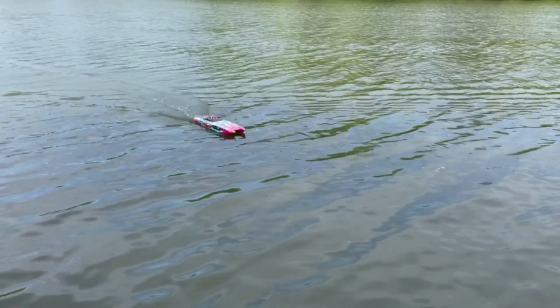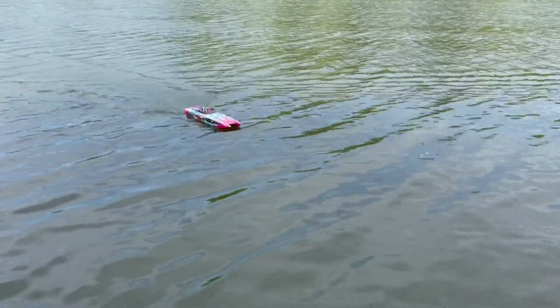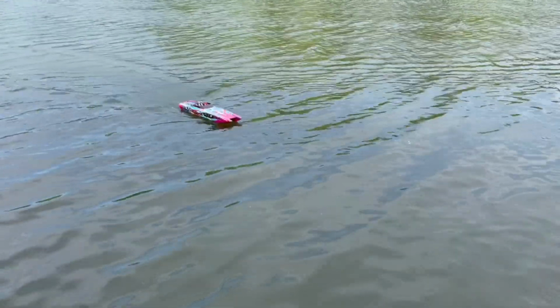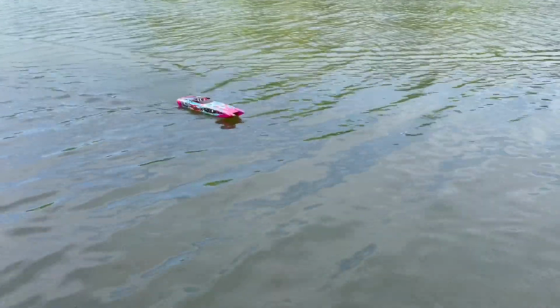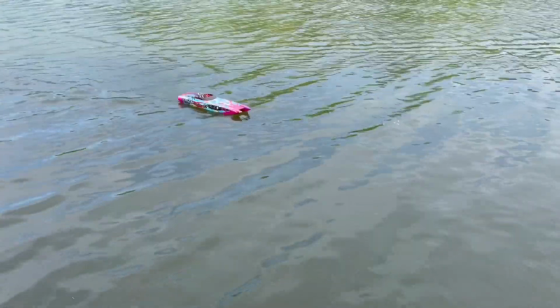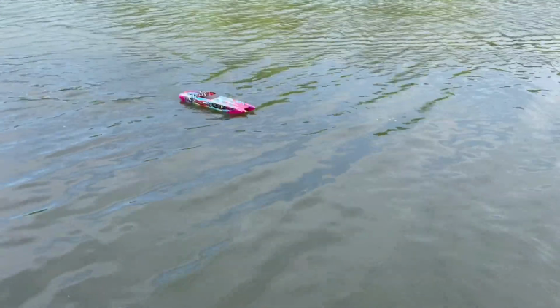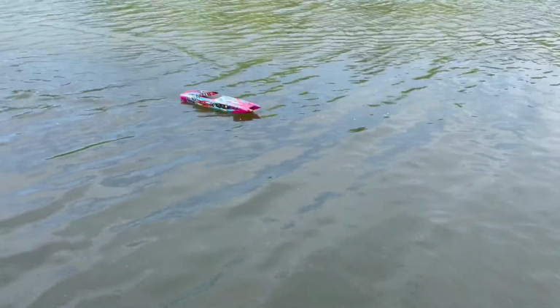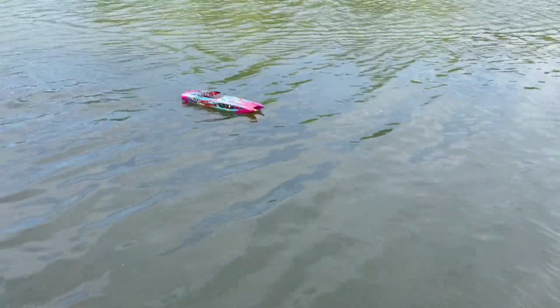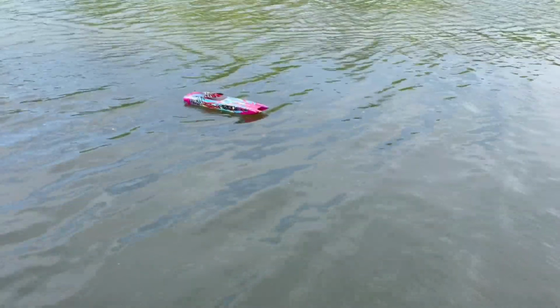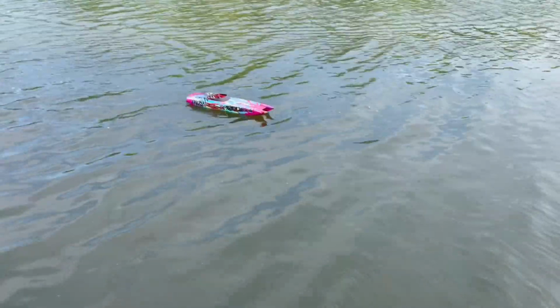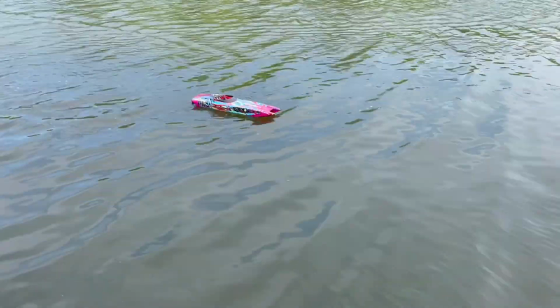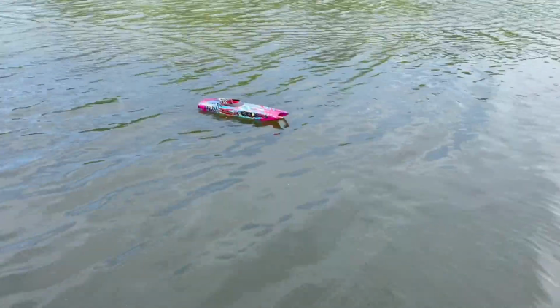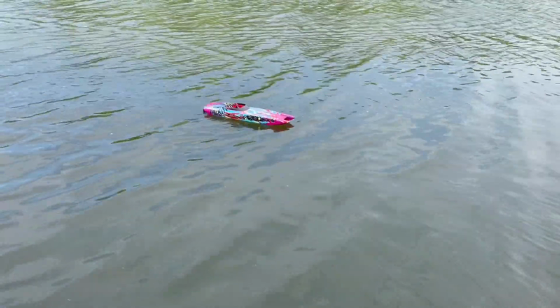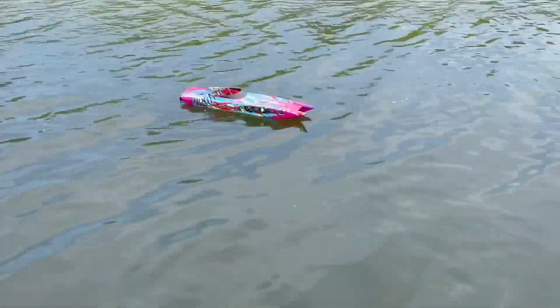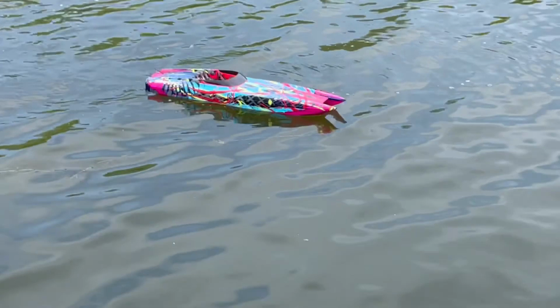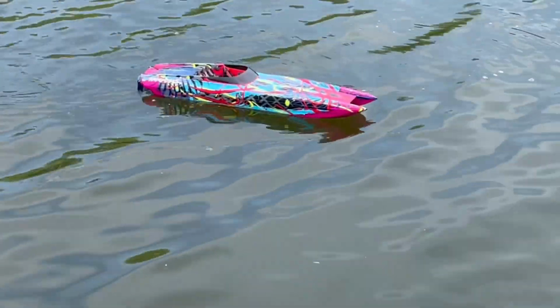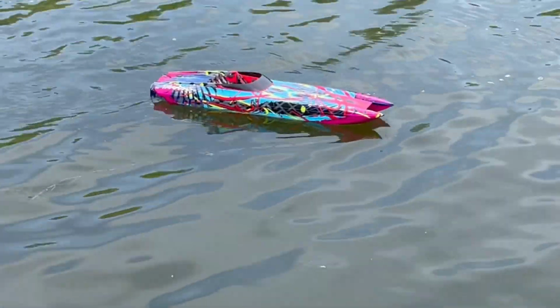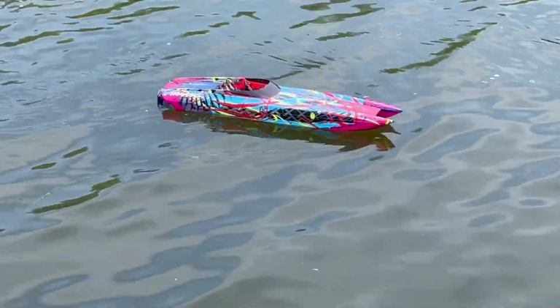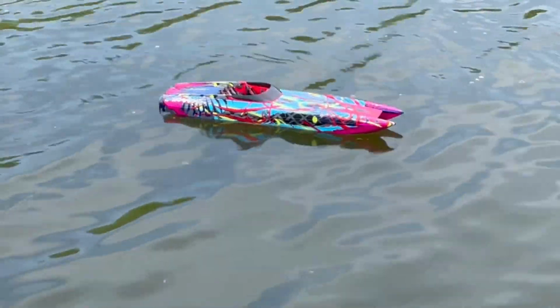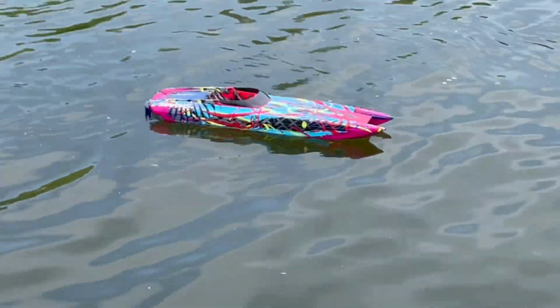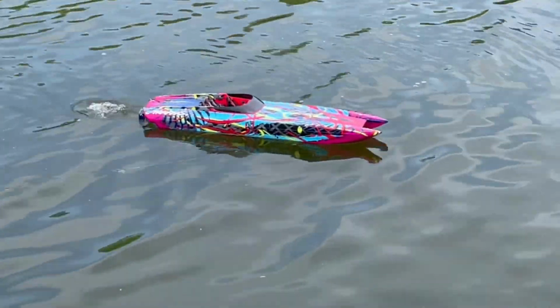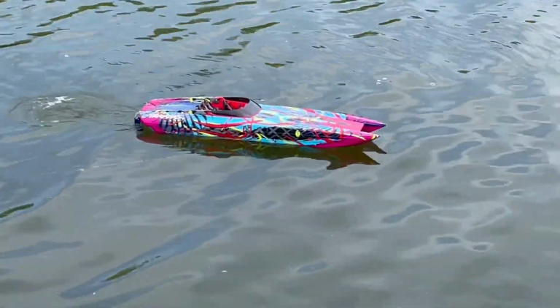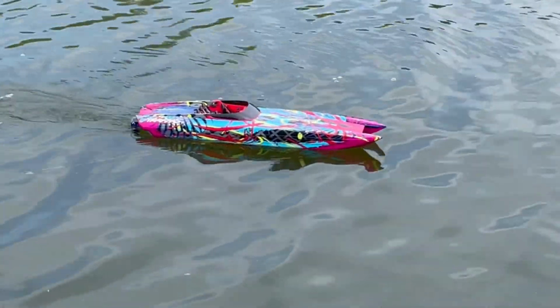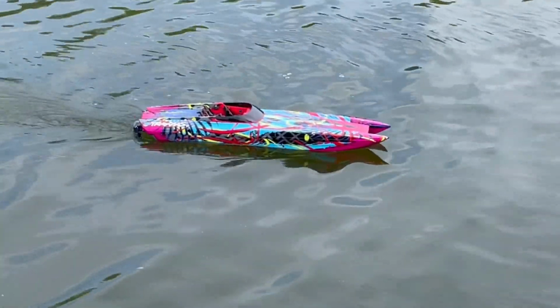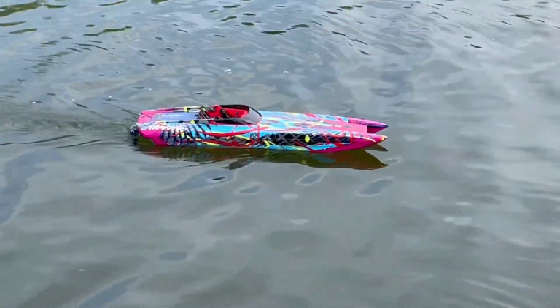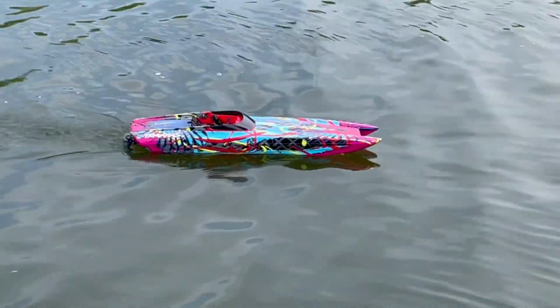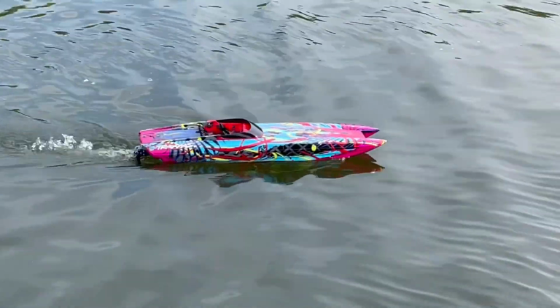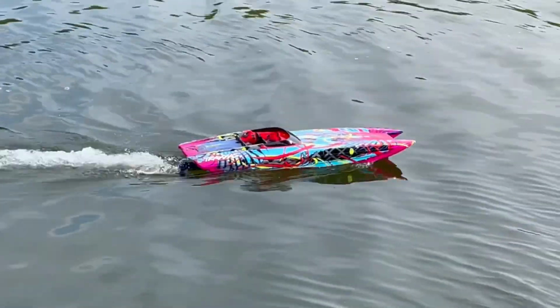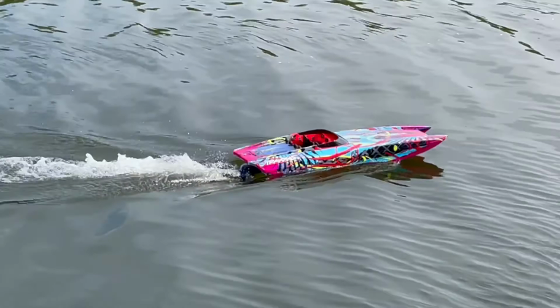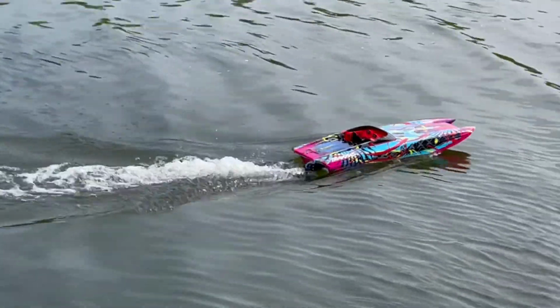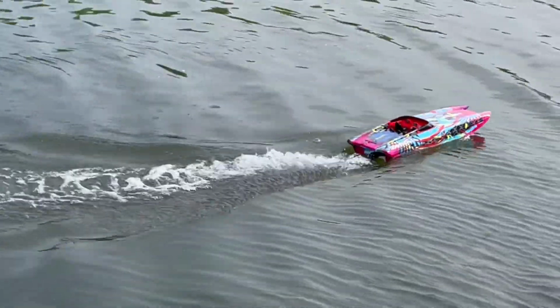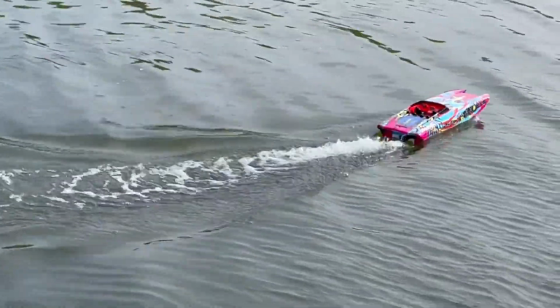There it is — the Traxxas M41, one of the original paint jobs, I believe, on this particular model. They come out with several different versions of this boat.